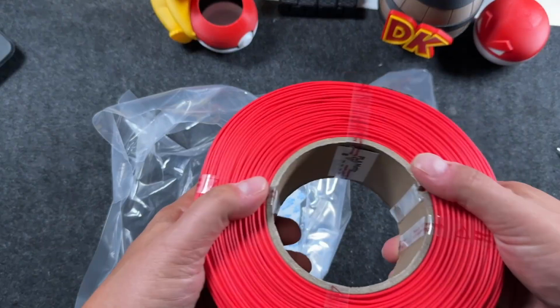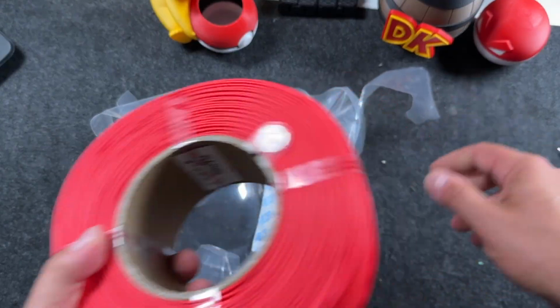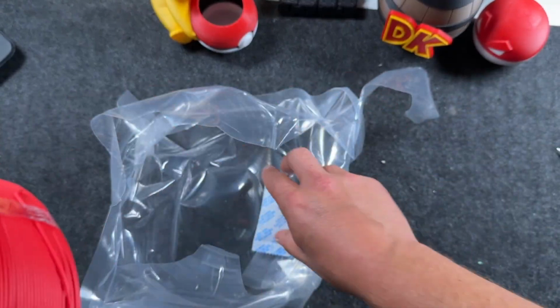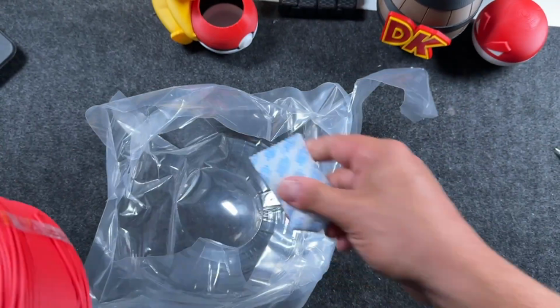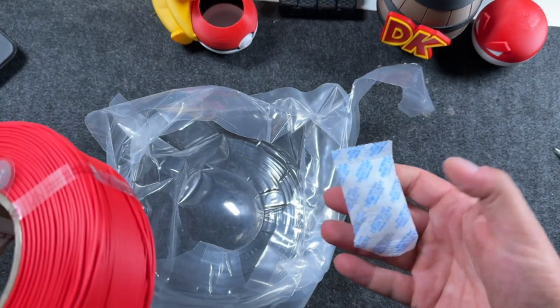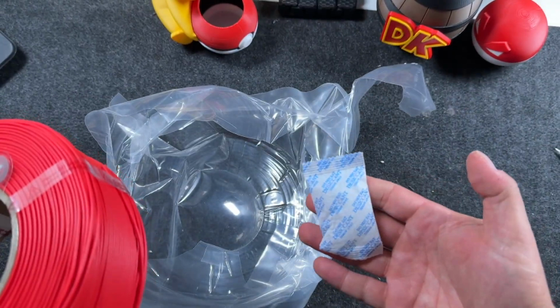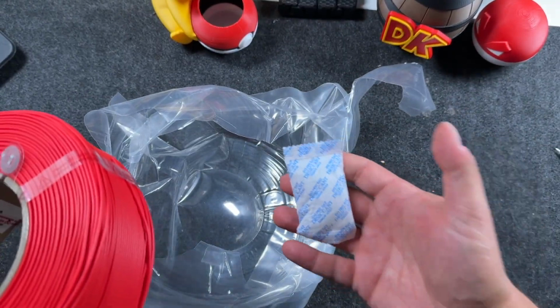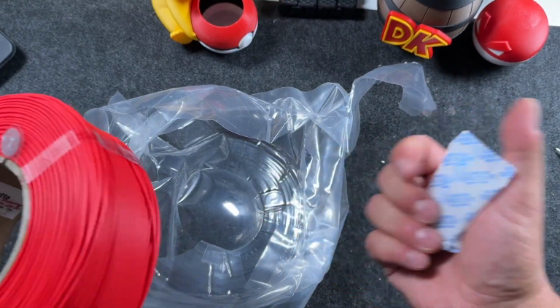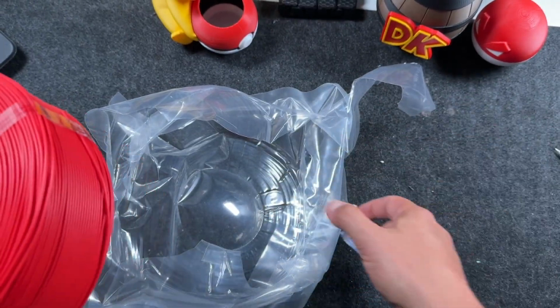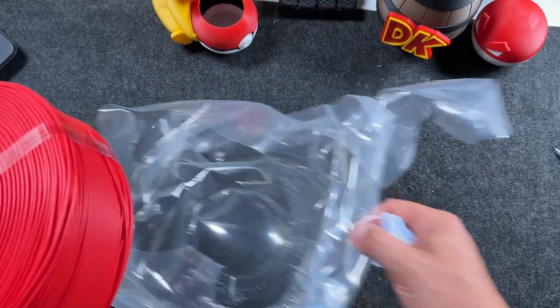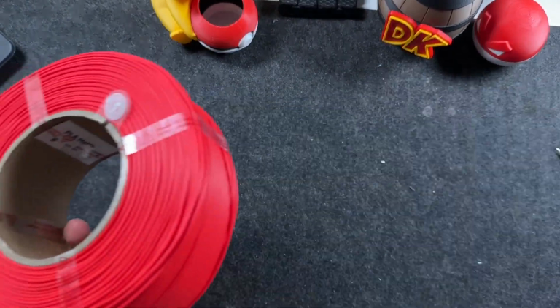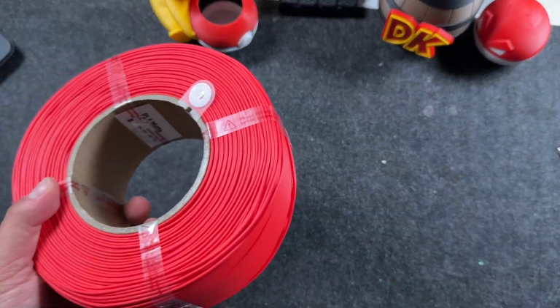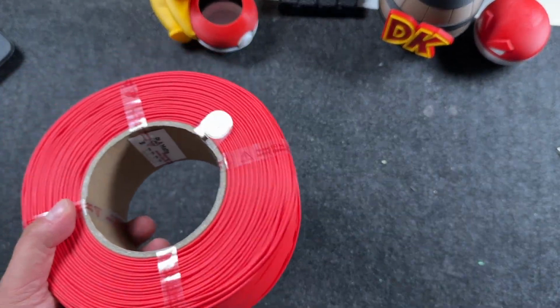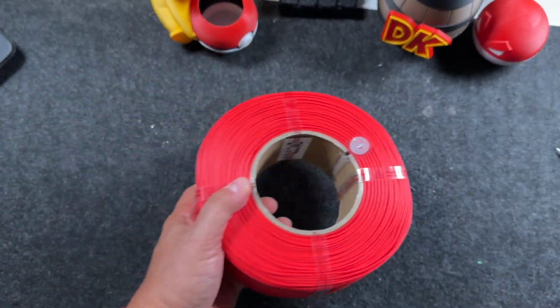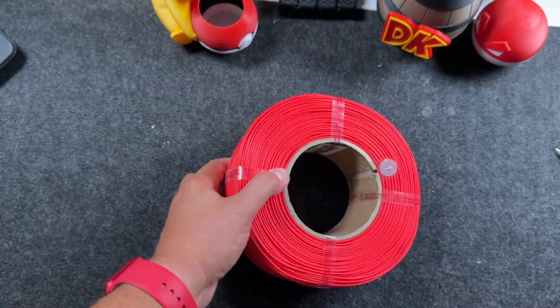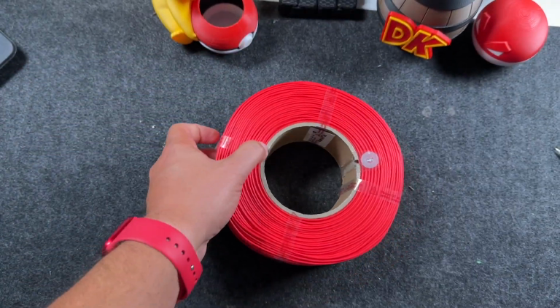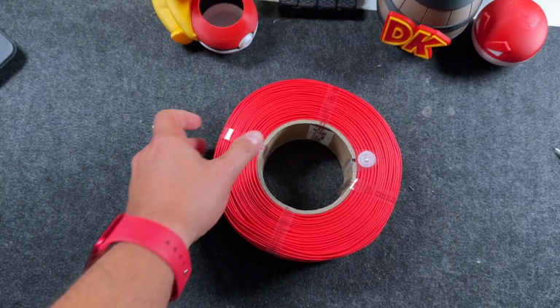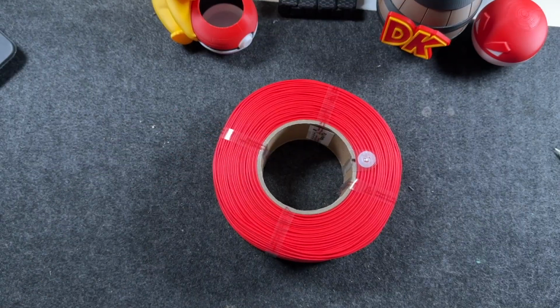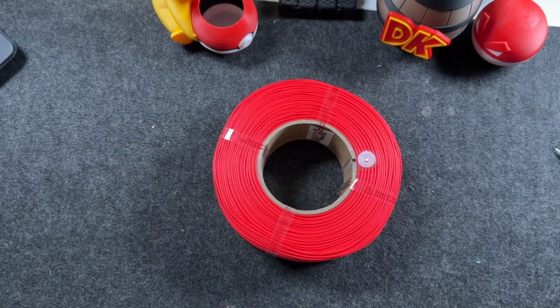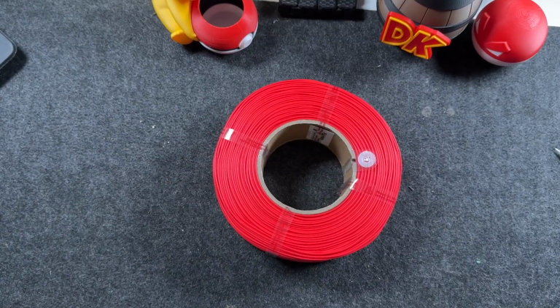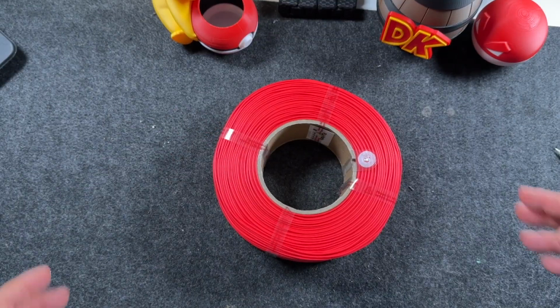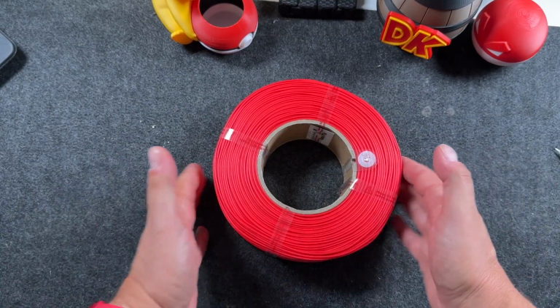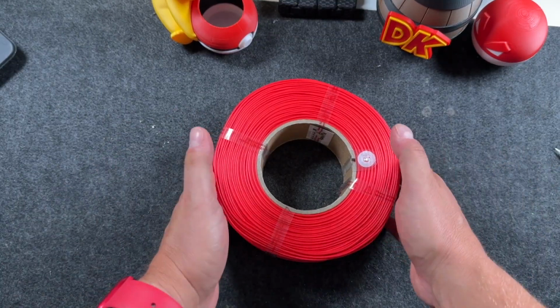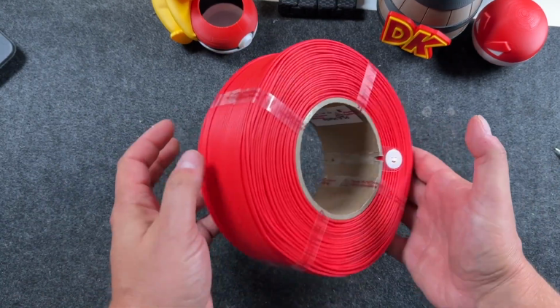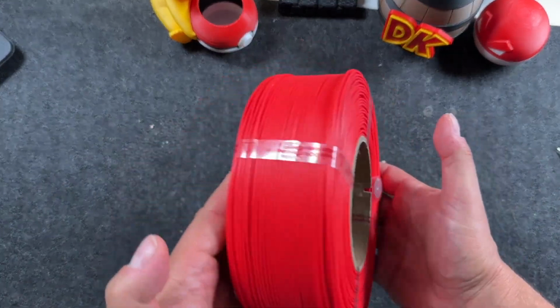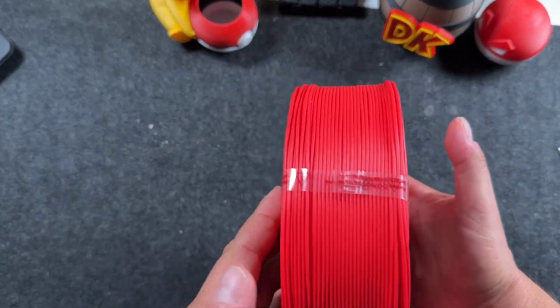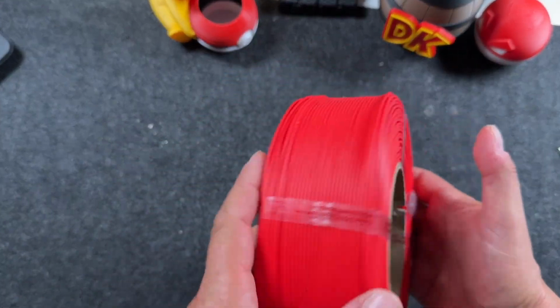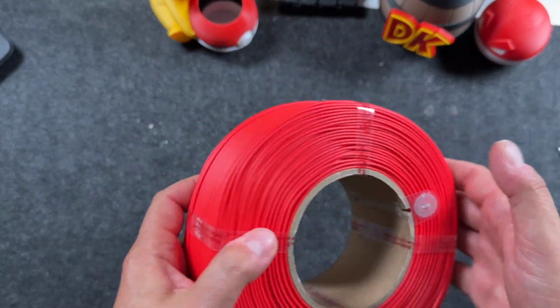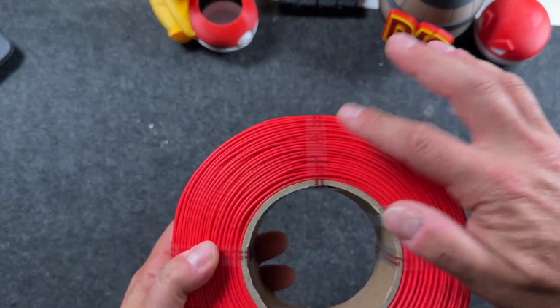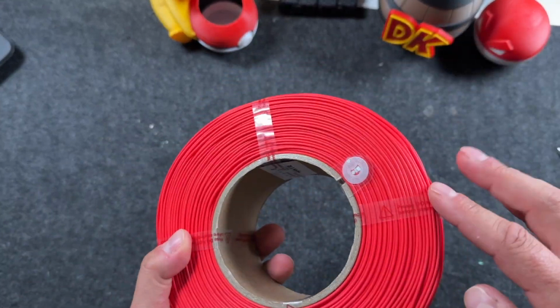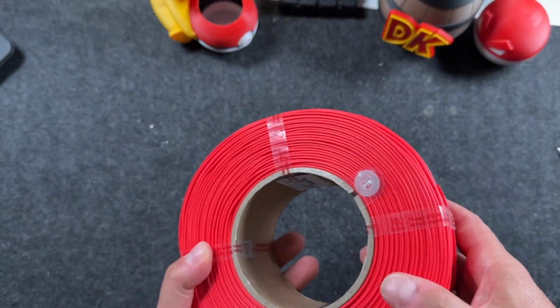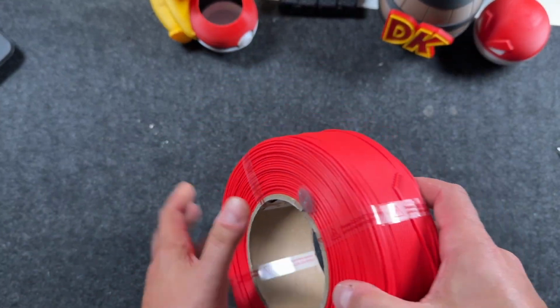You get a silica pack. I don't recommend you use them — they're usually dried out. This is how it ships, and it has these little tabs around it.